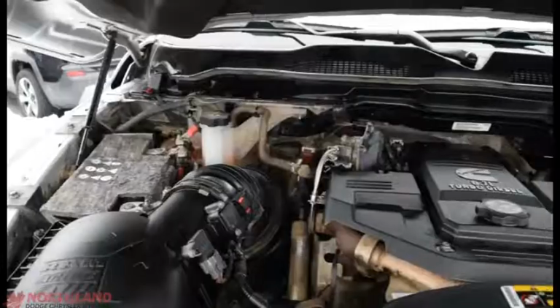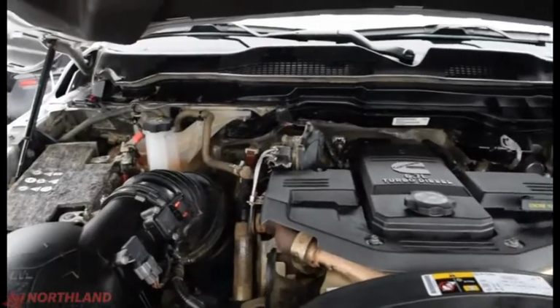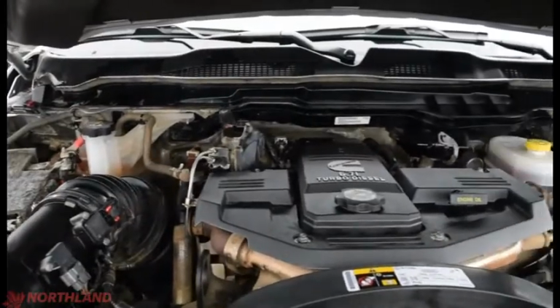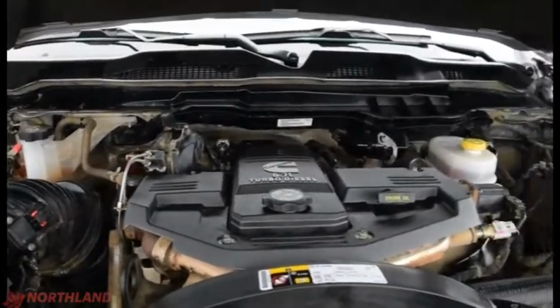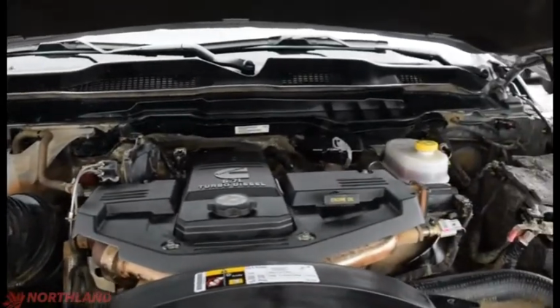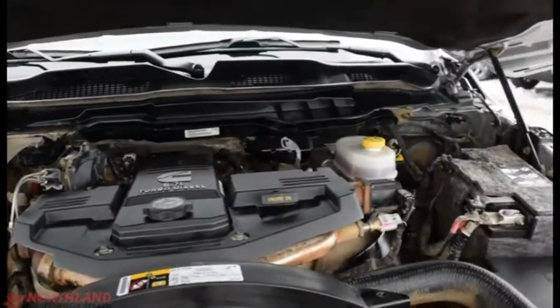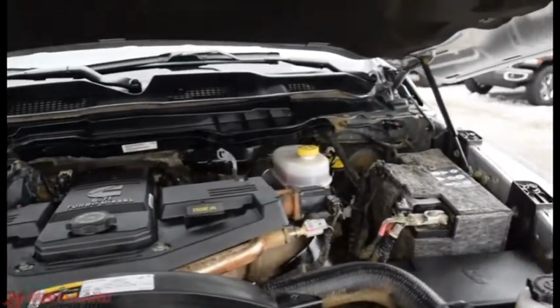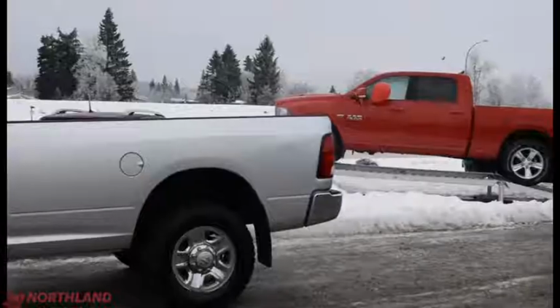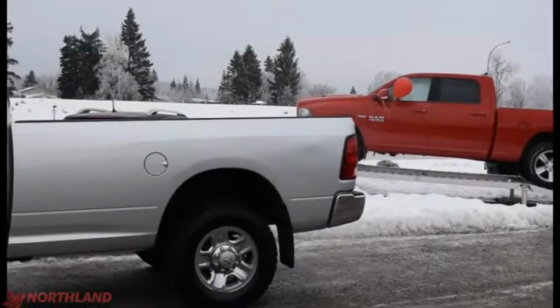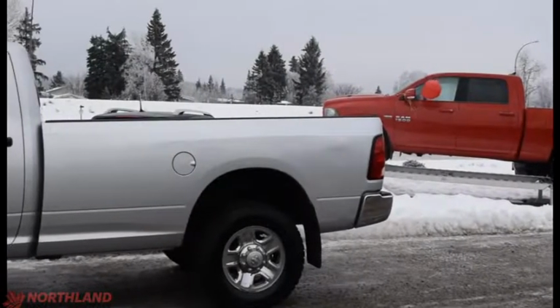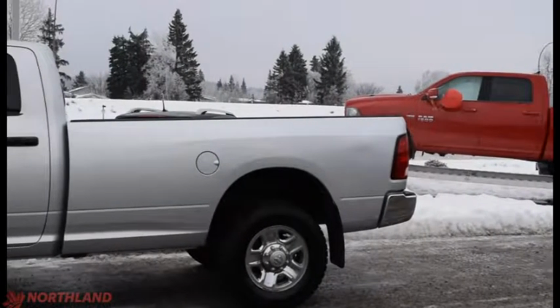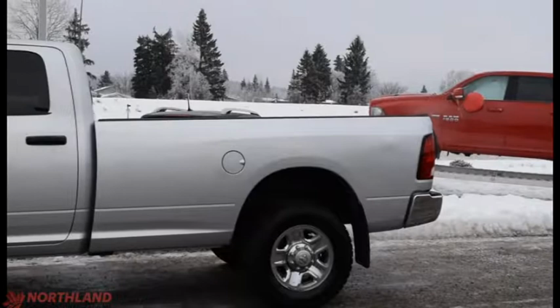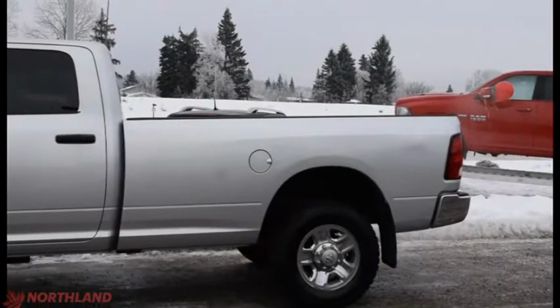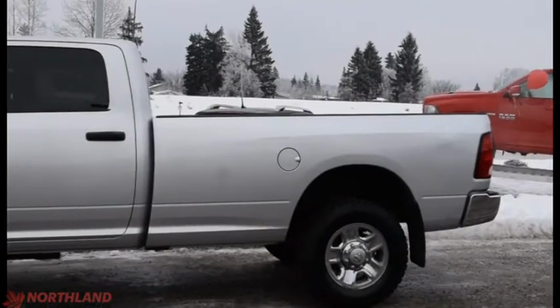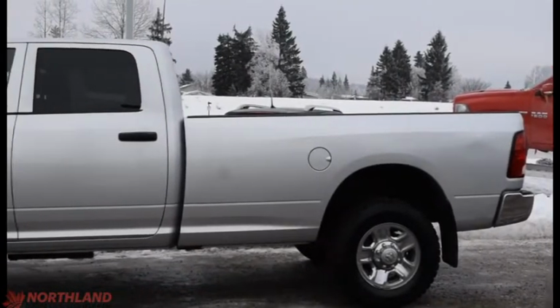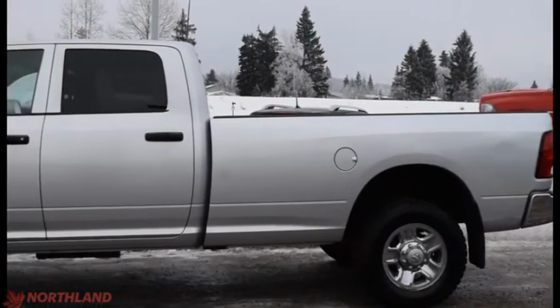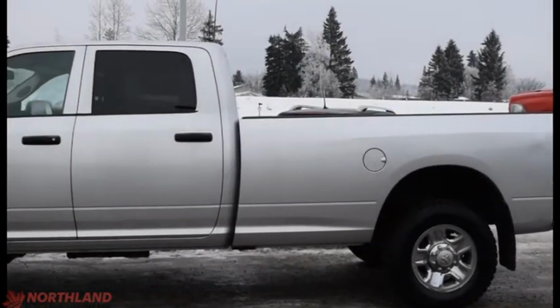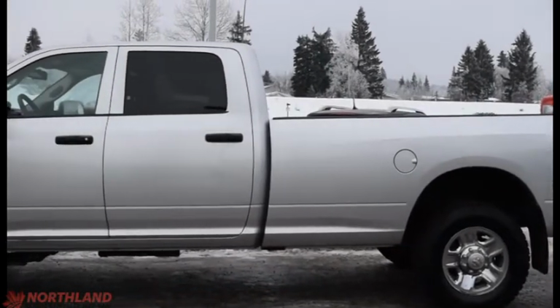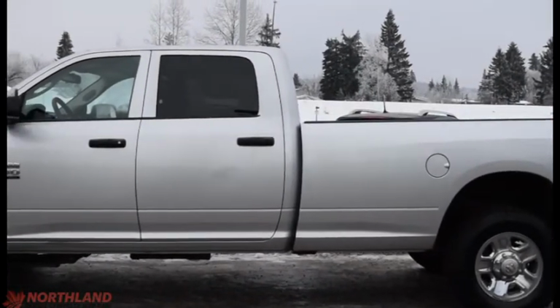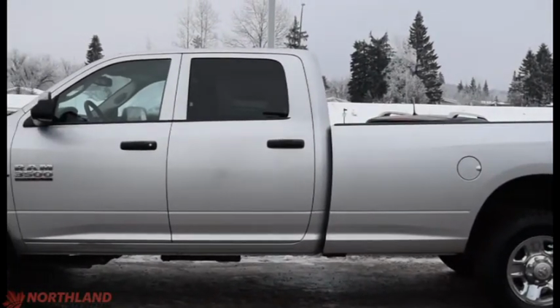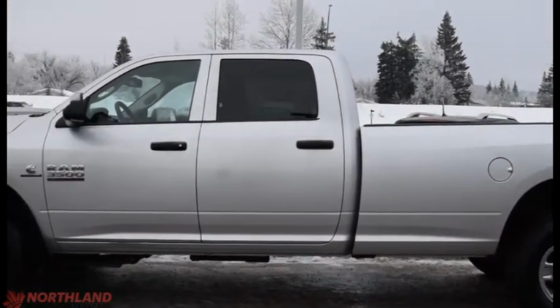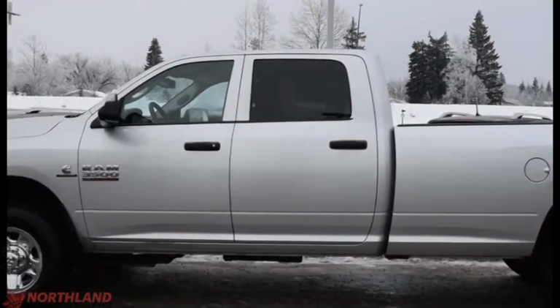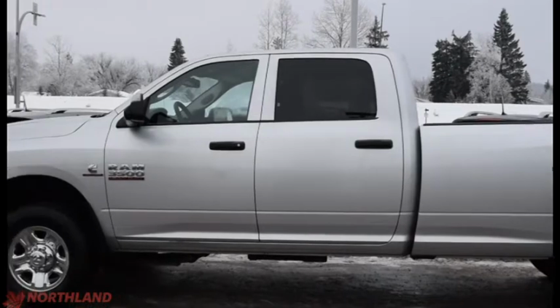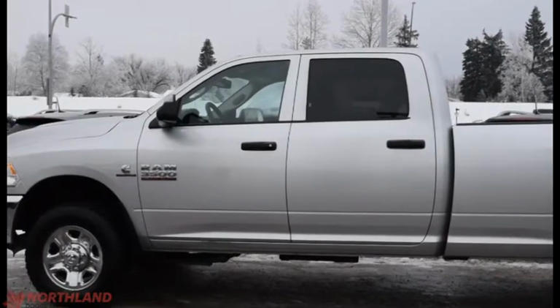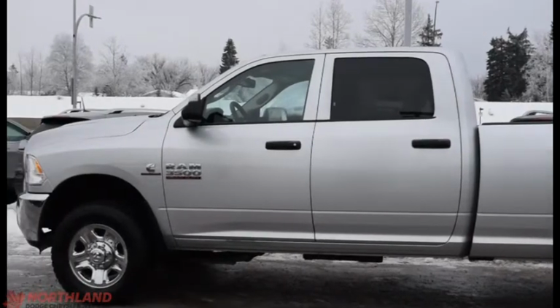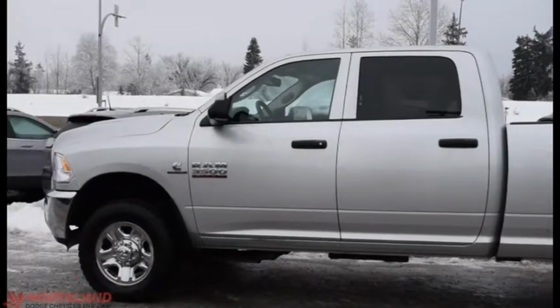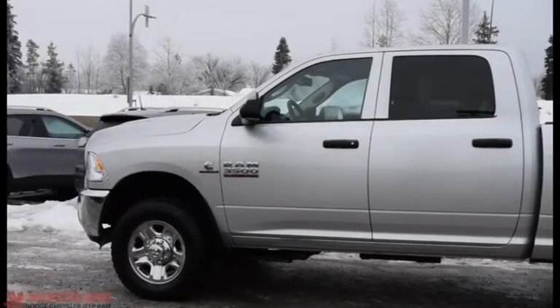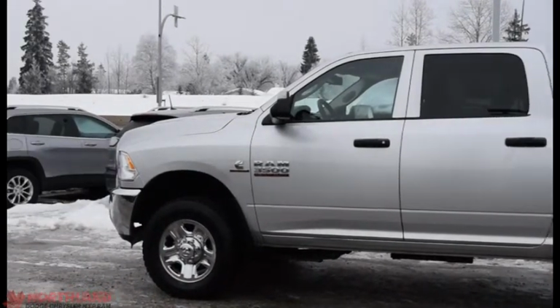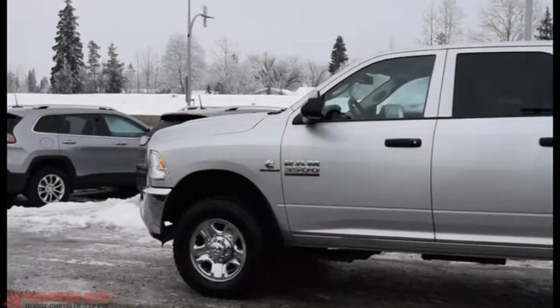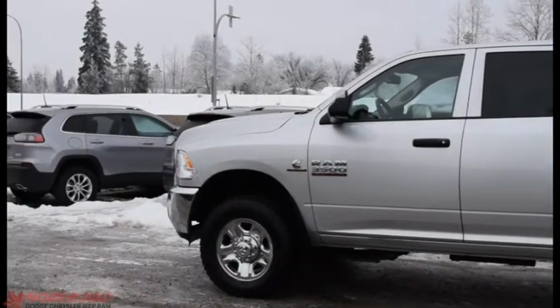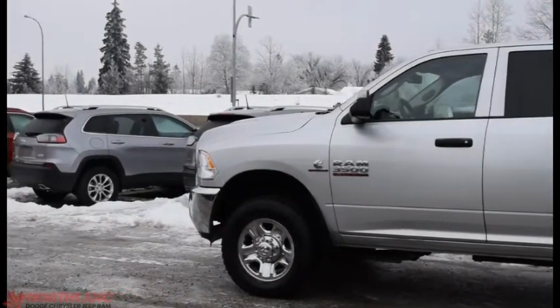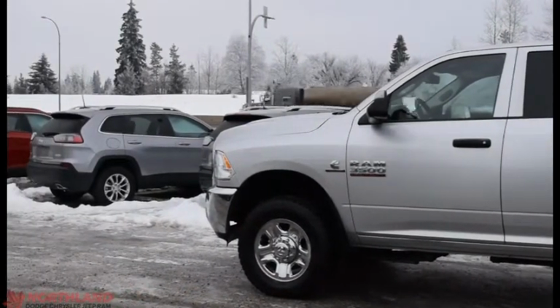And there's our 6.7 liter i6 Cummins turbo diesel engine. Well, that does it for my walk-around video of the 2016 Ram 3500 ST. If you want to come and take a closer look for yourself or take it for a test drive, come on down to Northland Dodge in Prince George and talk to our sales specialists. Thanks for watching.